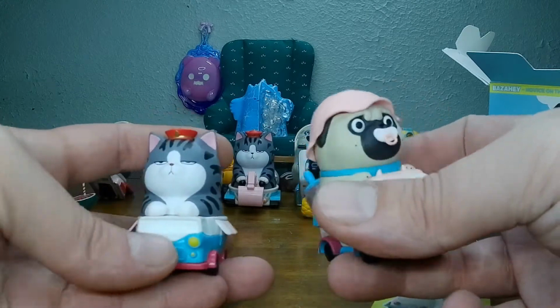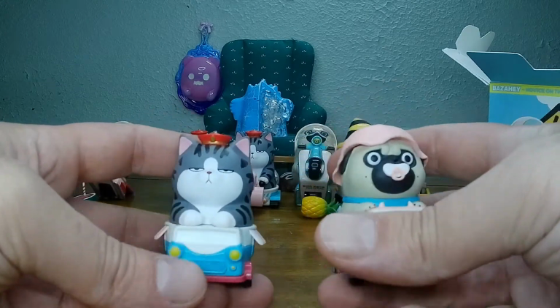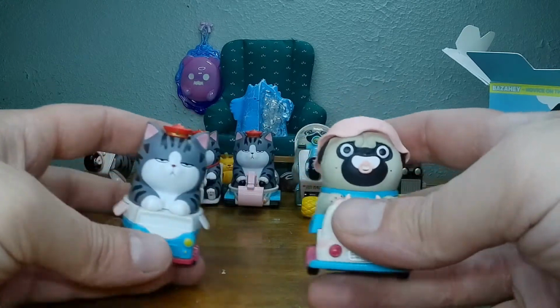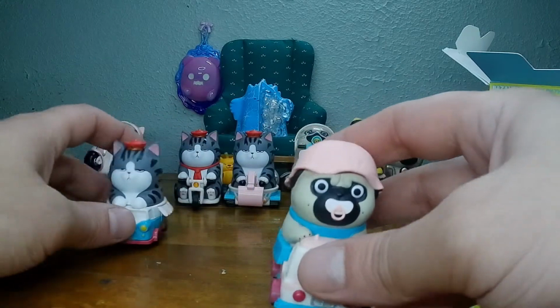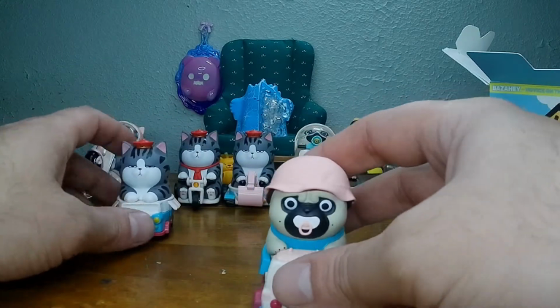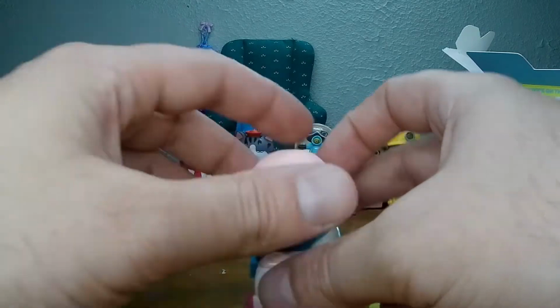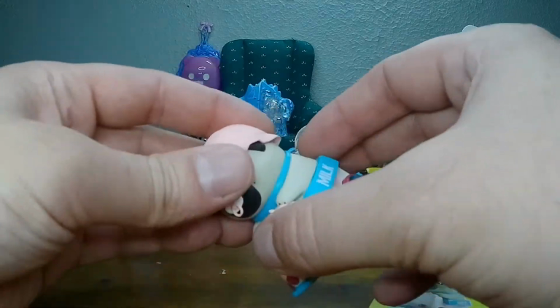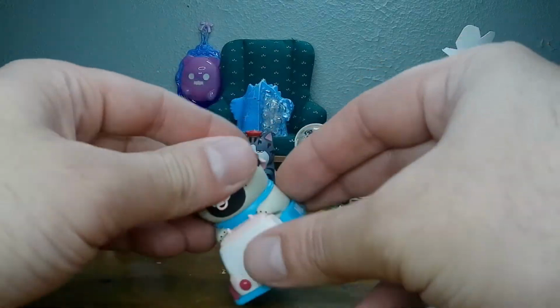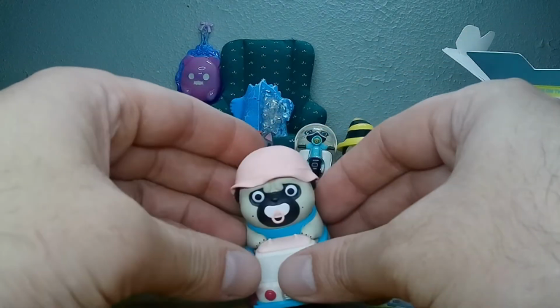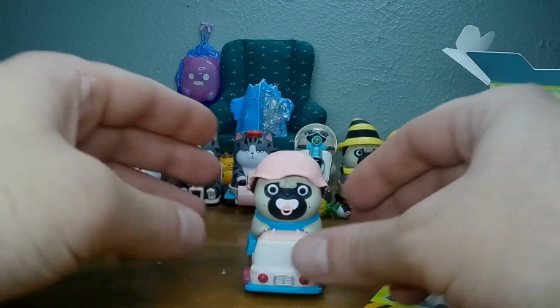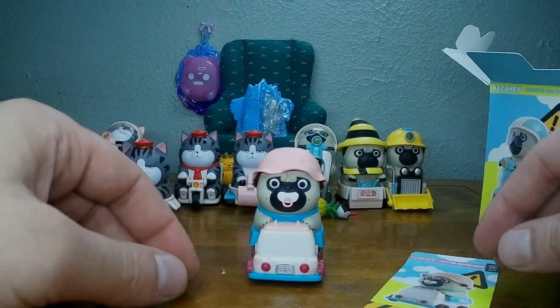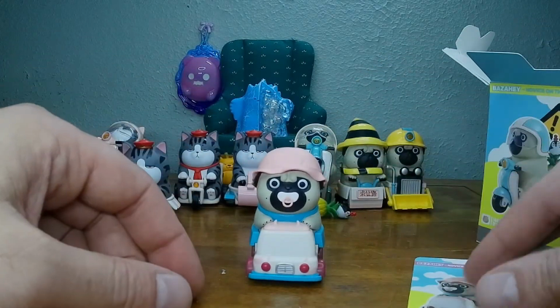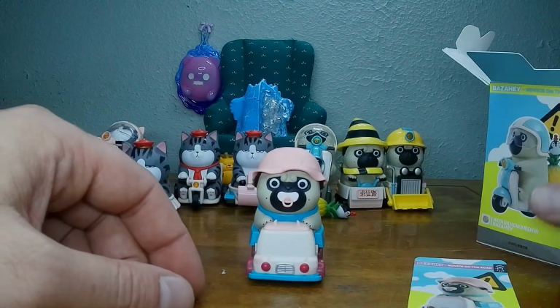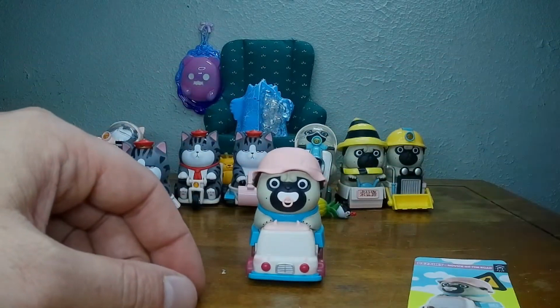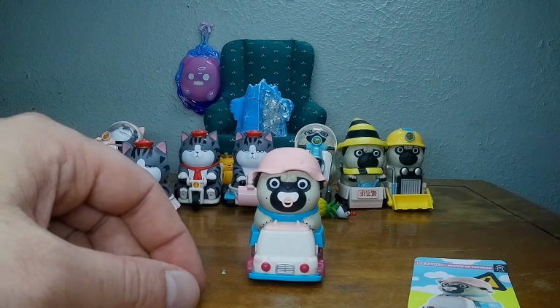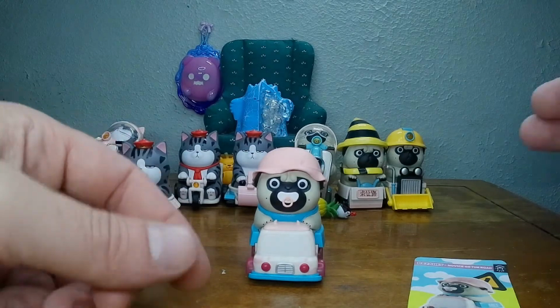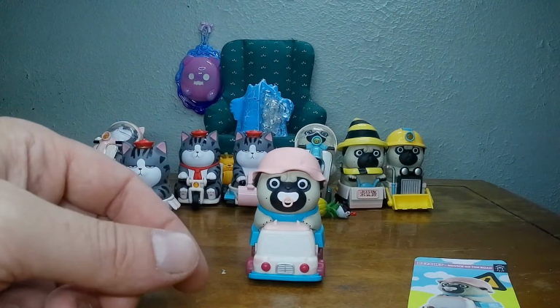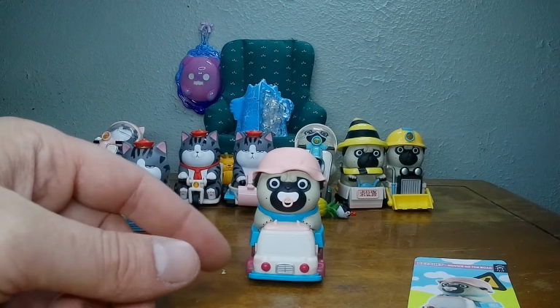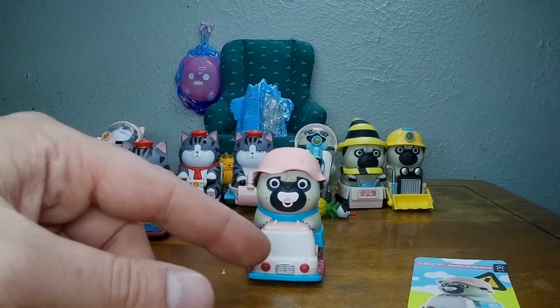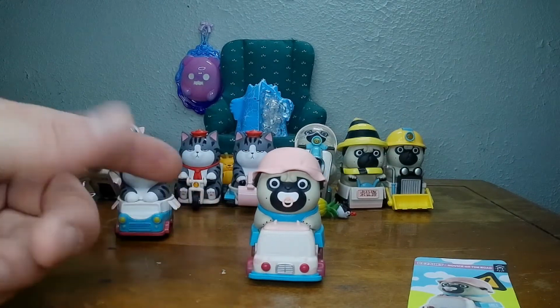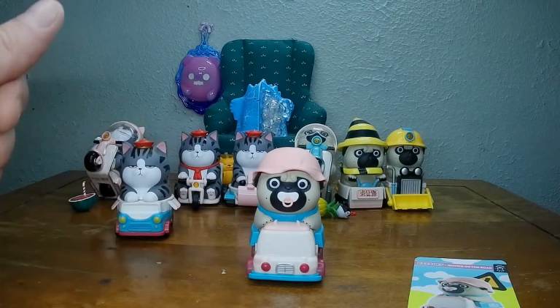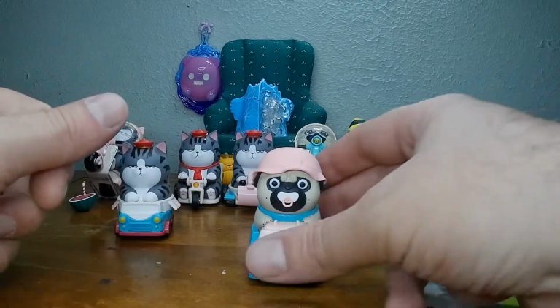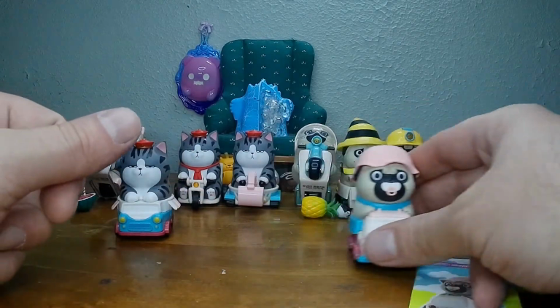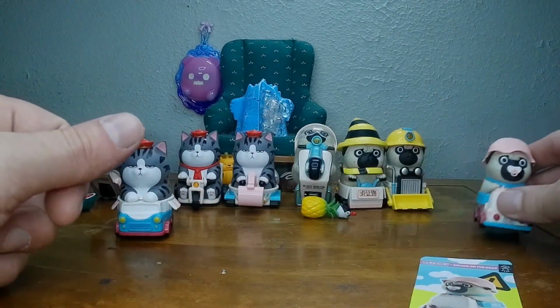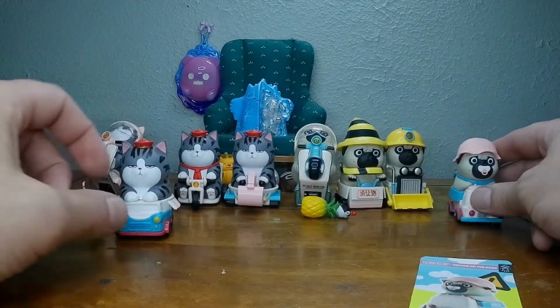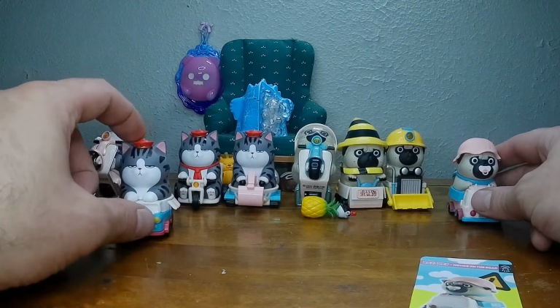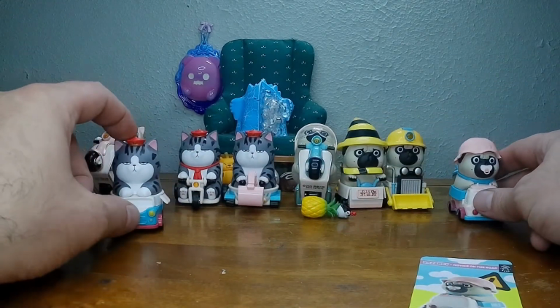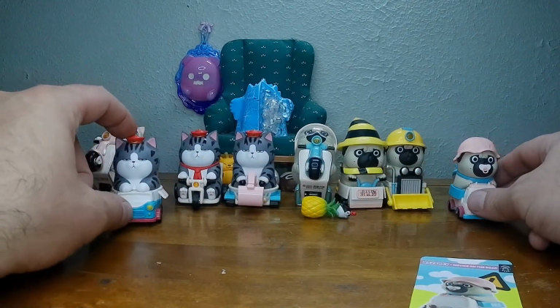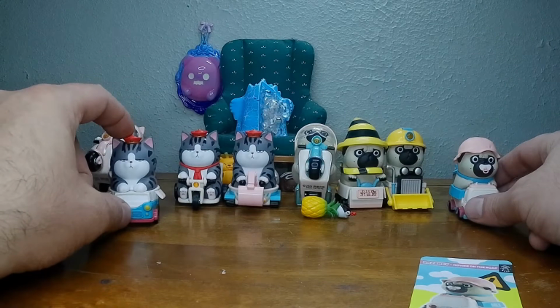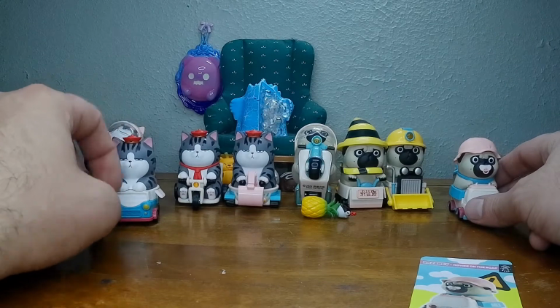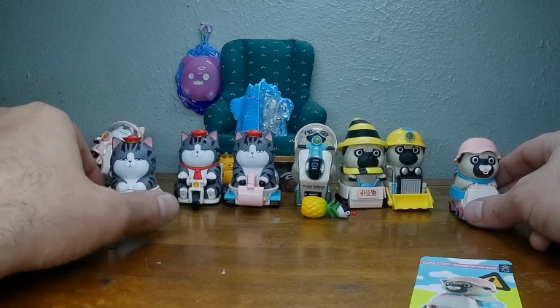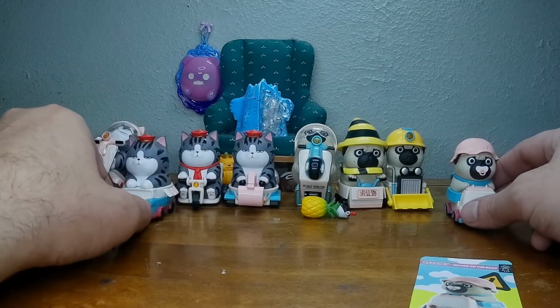They ain't got no steering wheels. This was a fun case to open, I really enjoyed it. I like the dog, I like the cat. We'll pick out our favorite dog and cat — how's that sound?